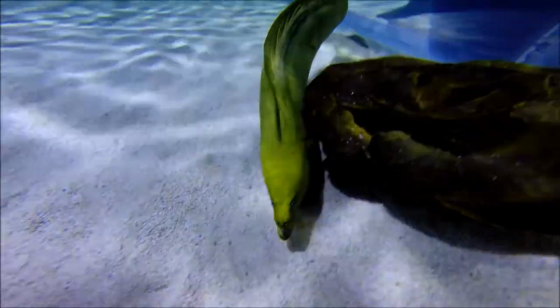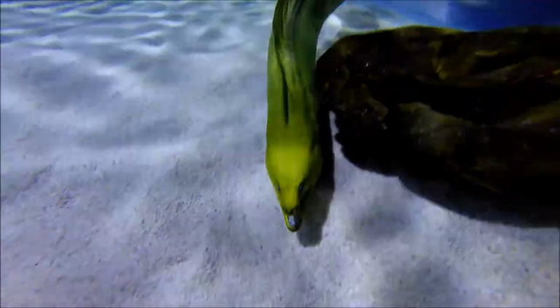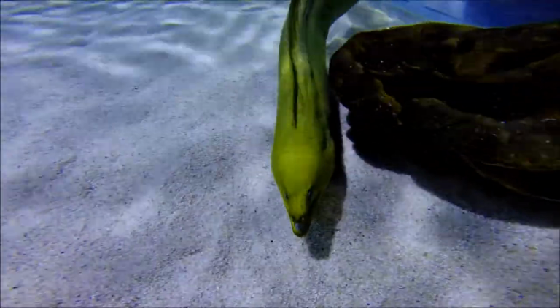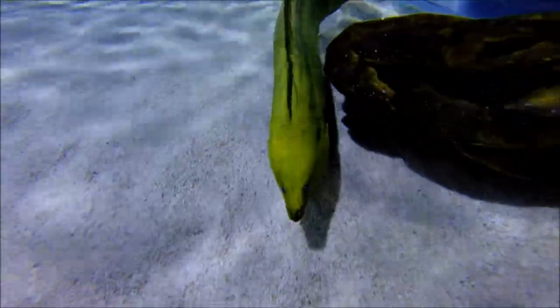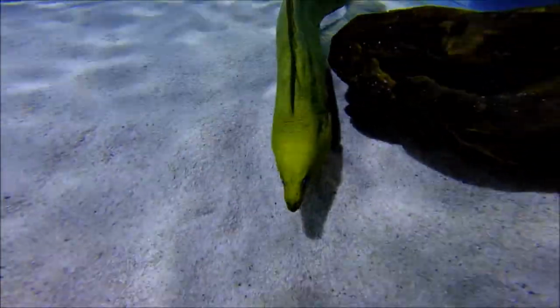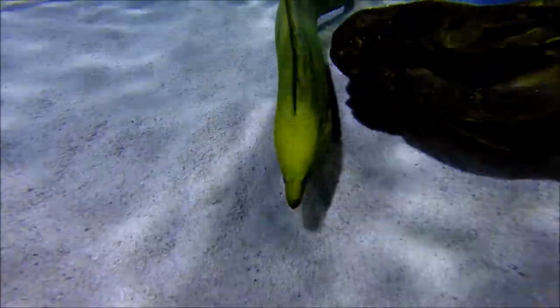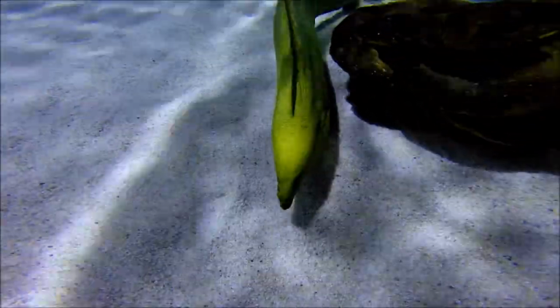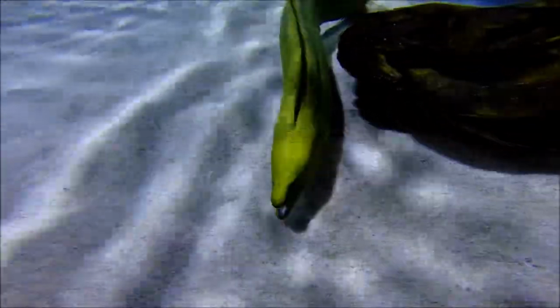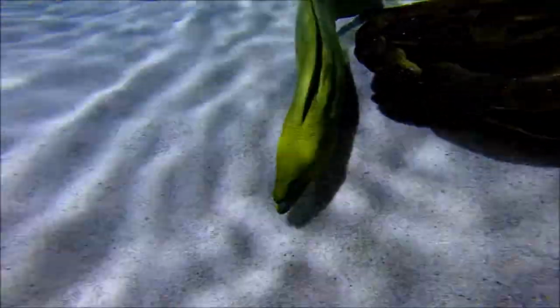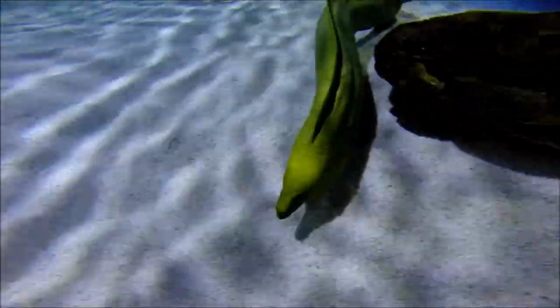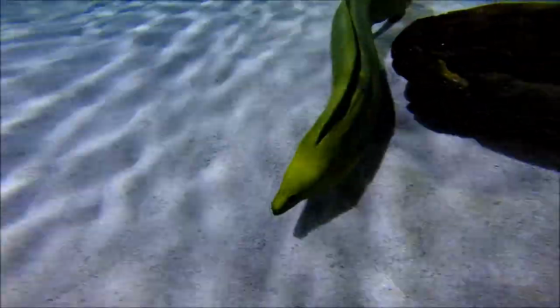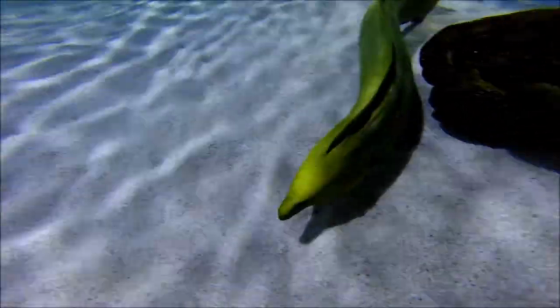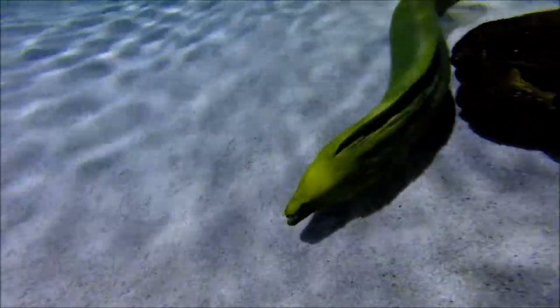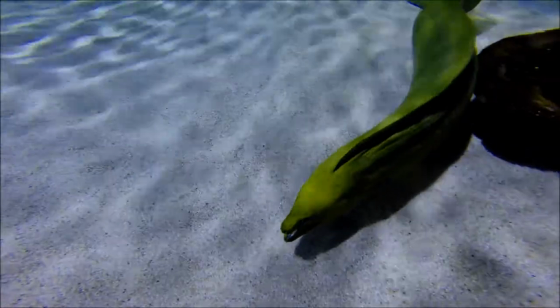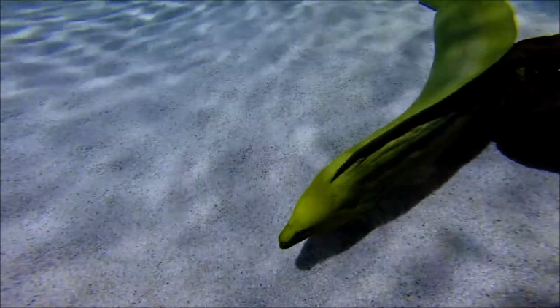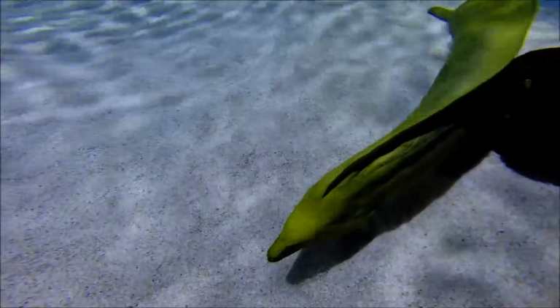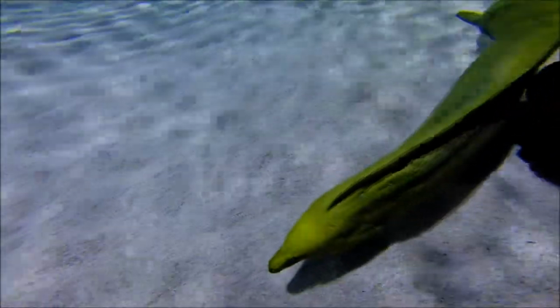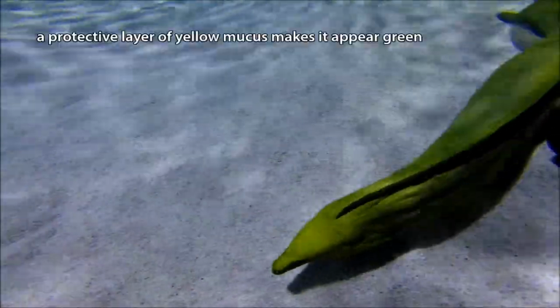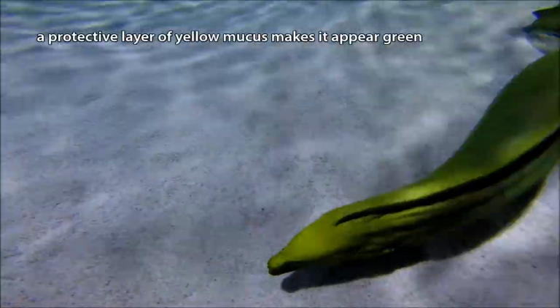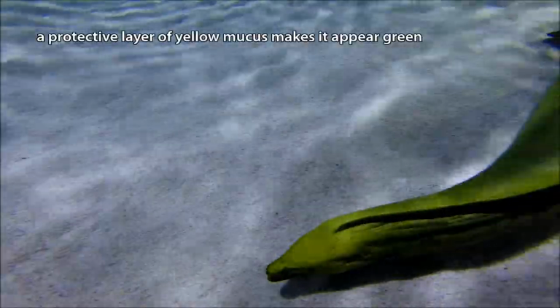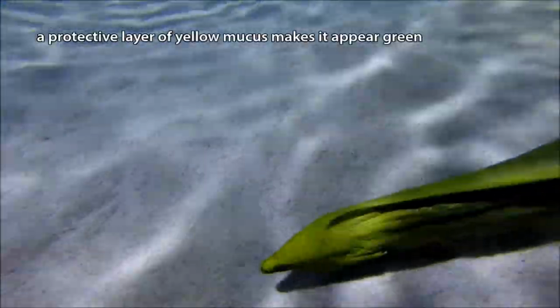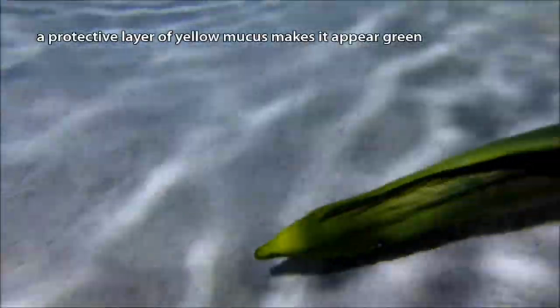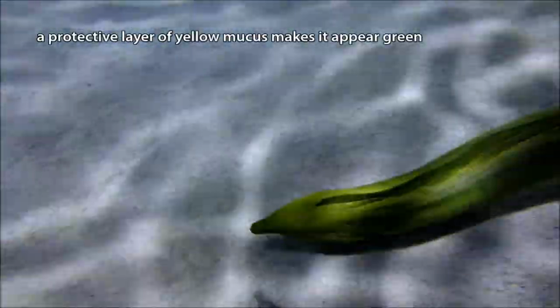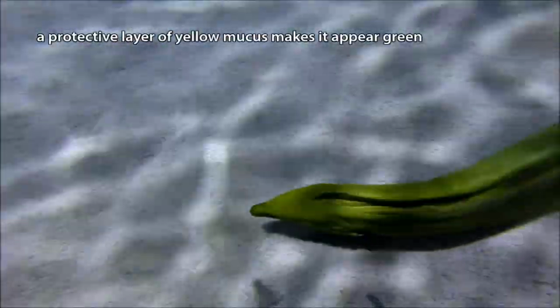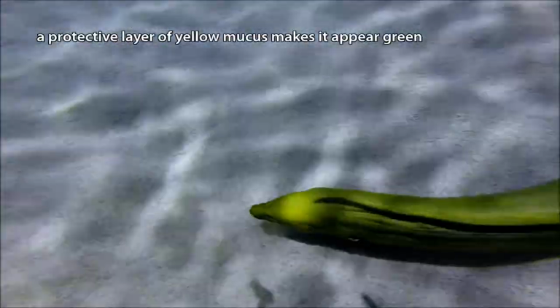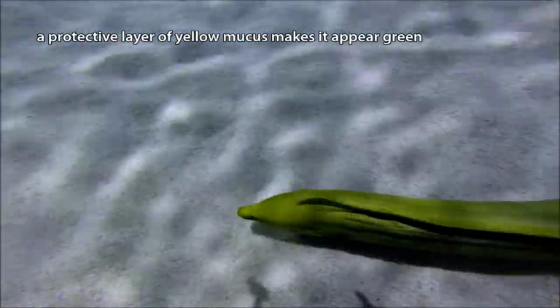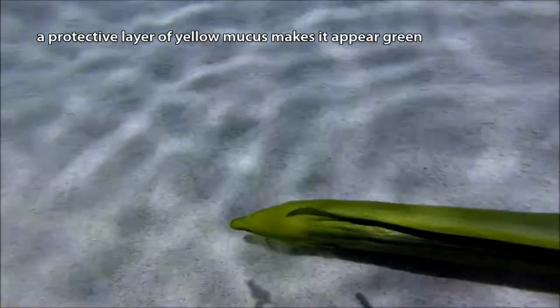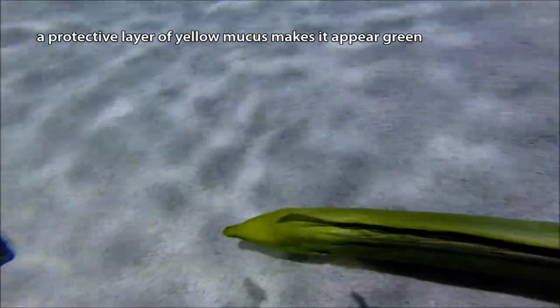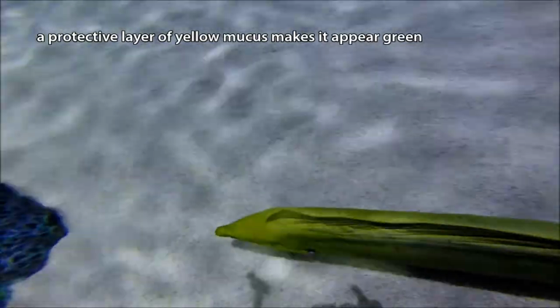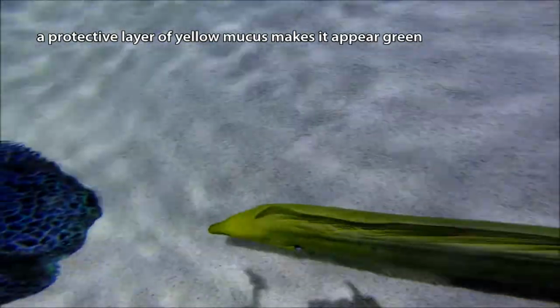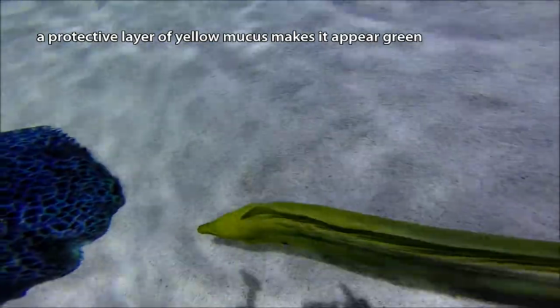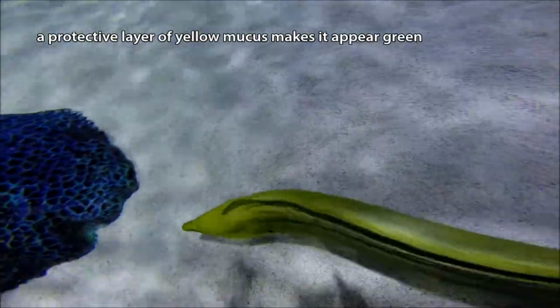A green moray eel isn't actually green. It has this dull, thick, scaleless, dark skin. But it secretes a layer of slimy, toxin-filled yellow mucus that's protective, and that gives it a vibrant green look.